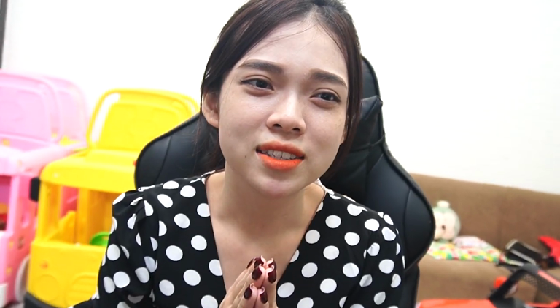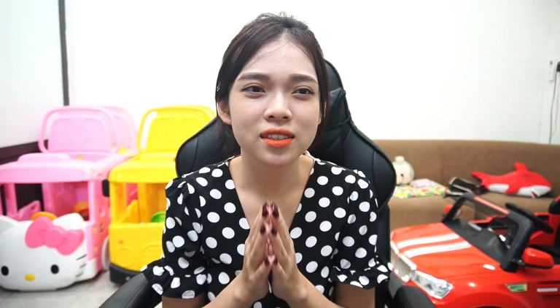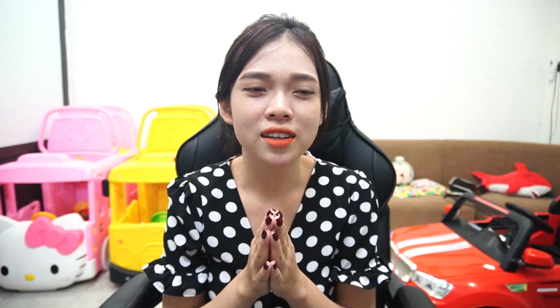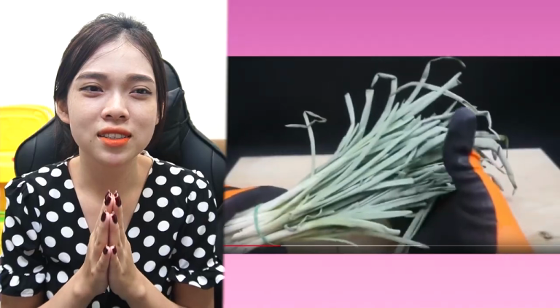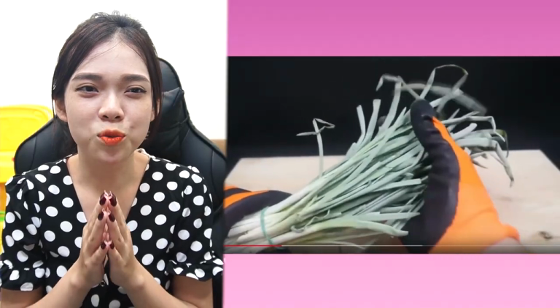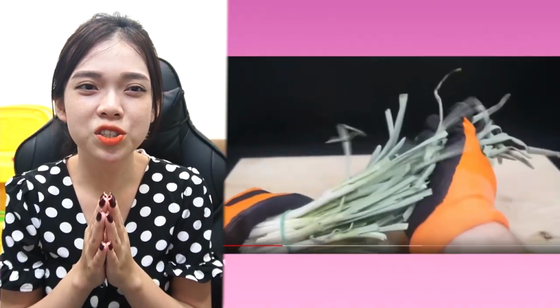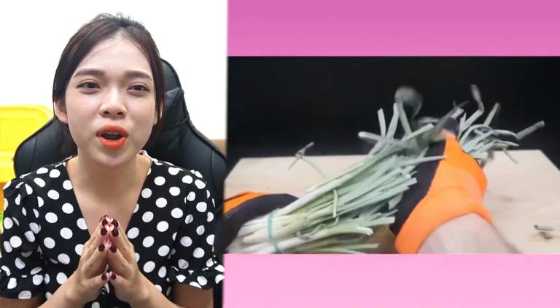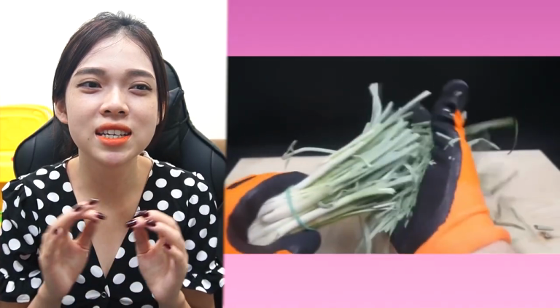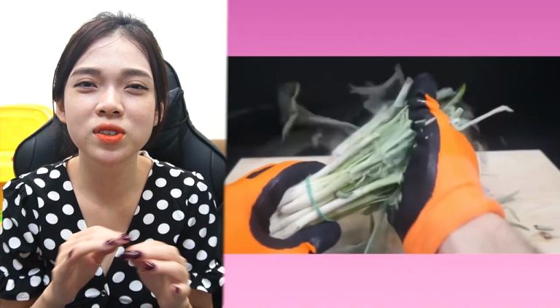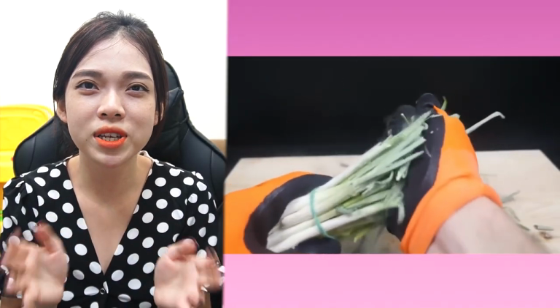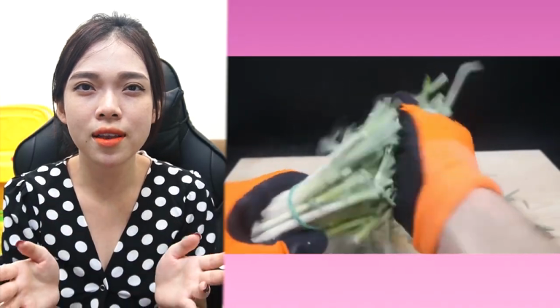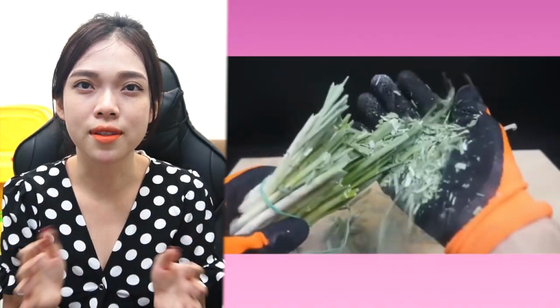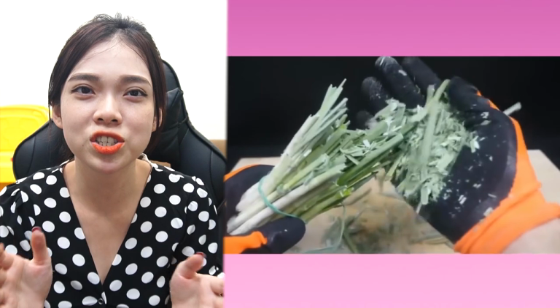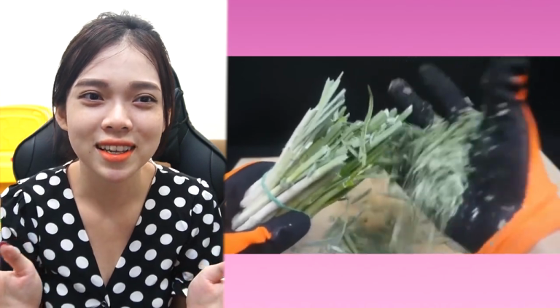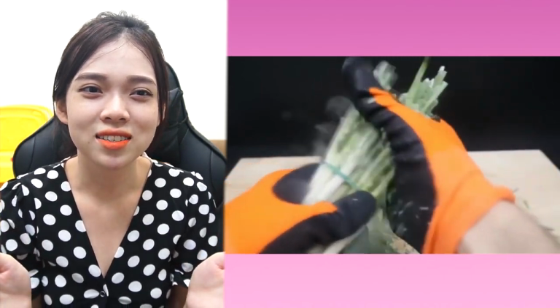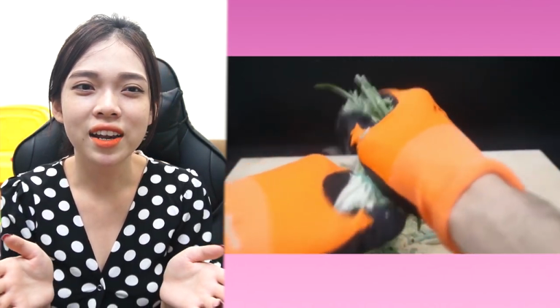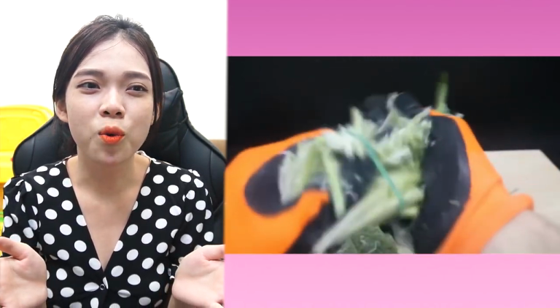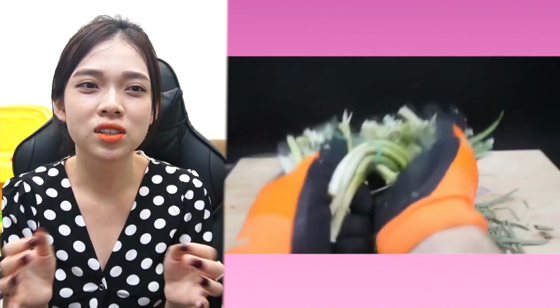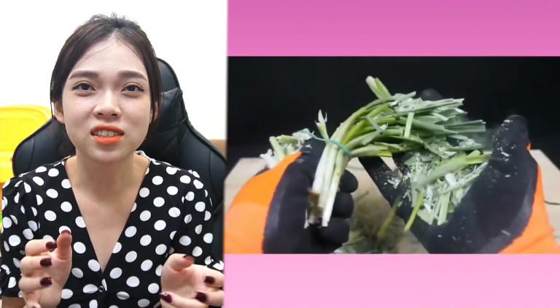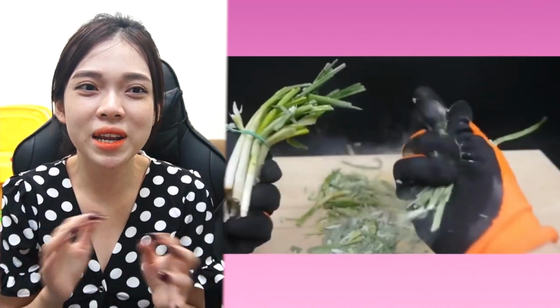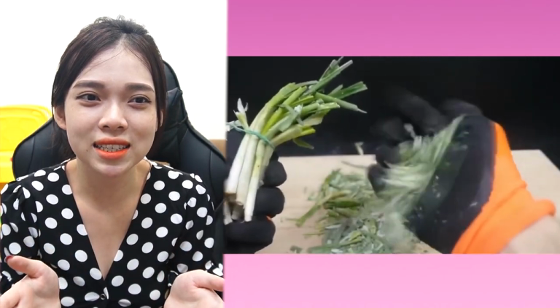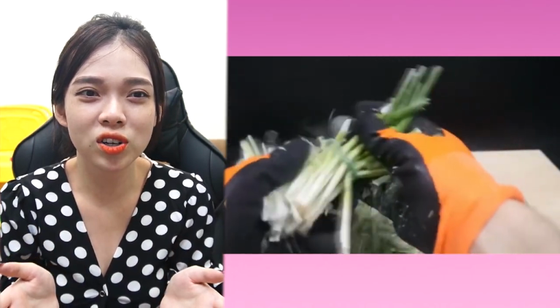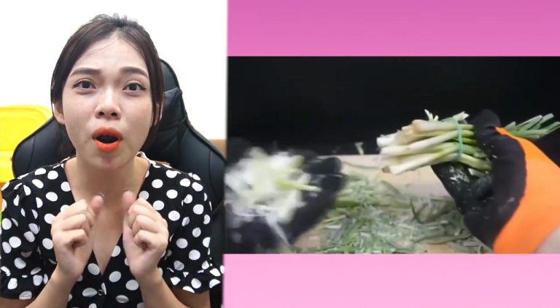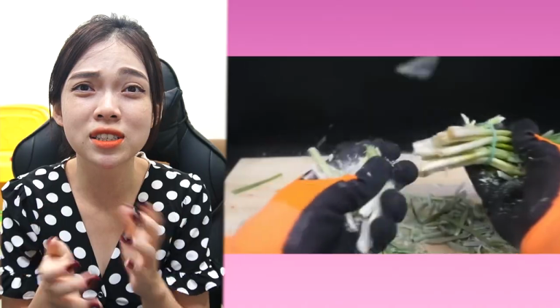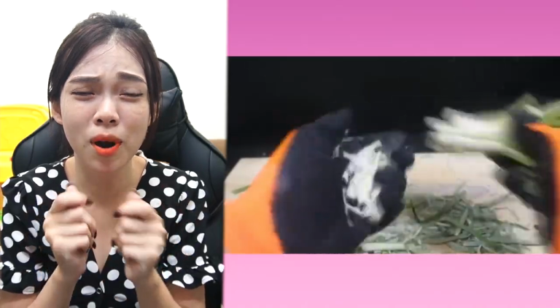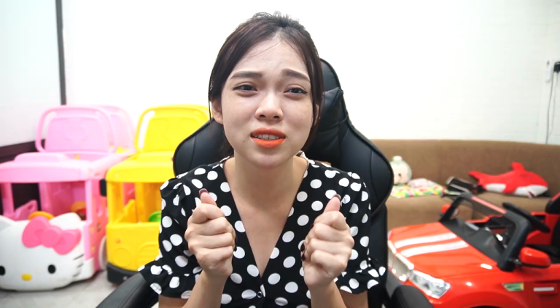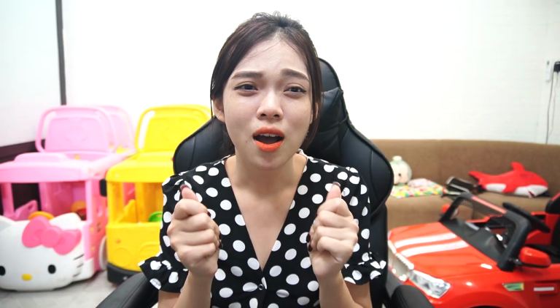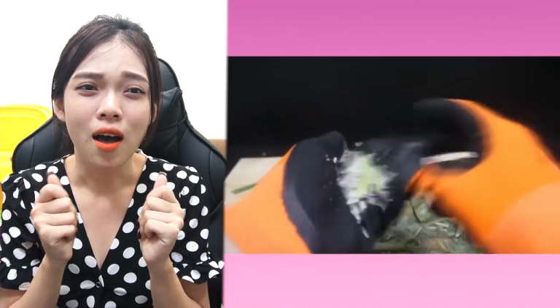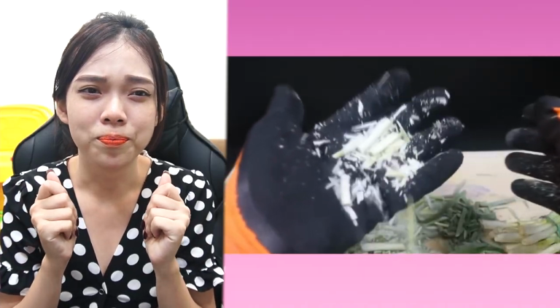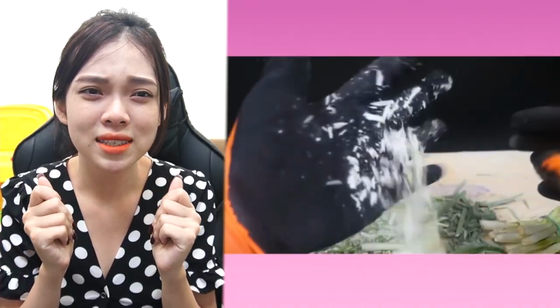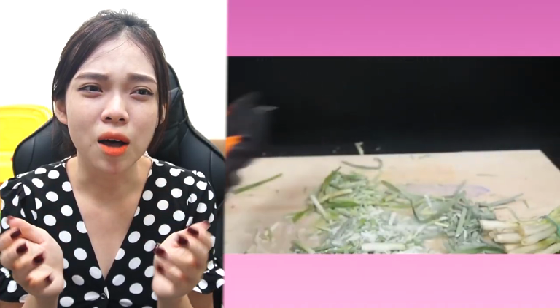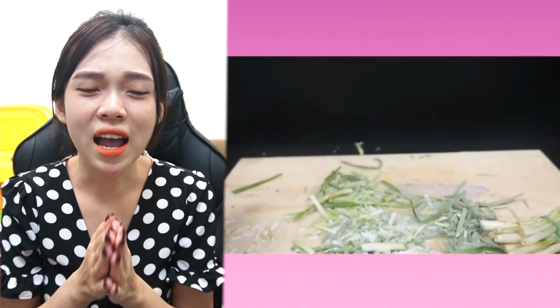It is an onion that we like to eat, but when it is frozen with liquid nitrogen, it looks like broken pieces of glass.